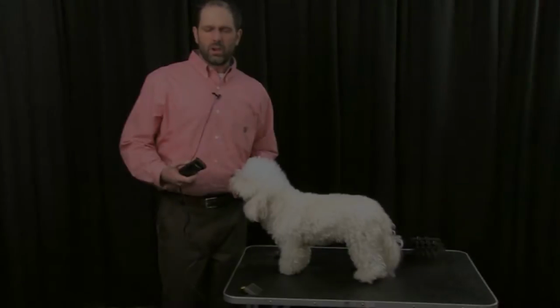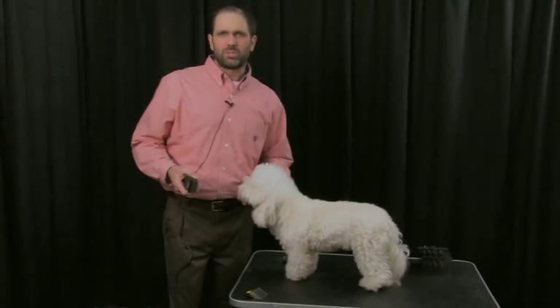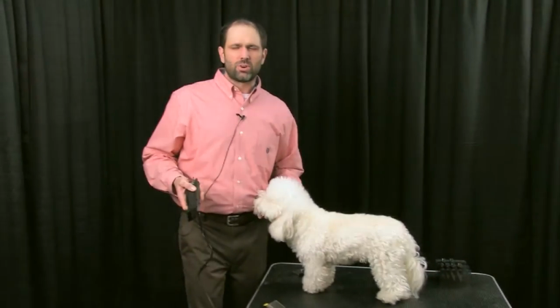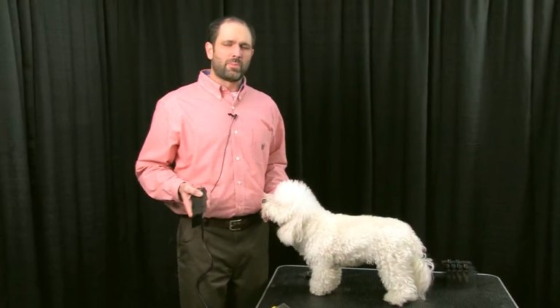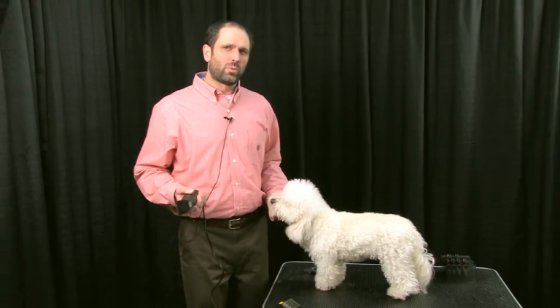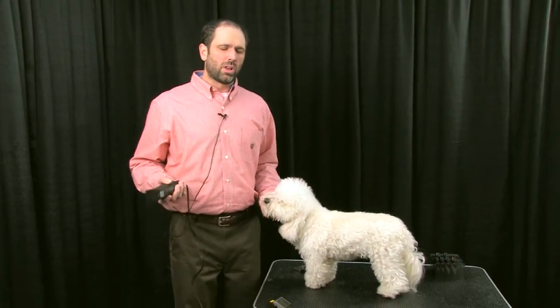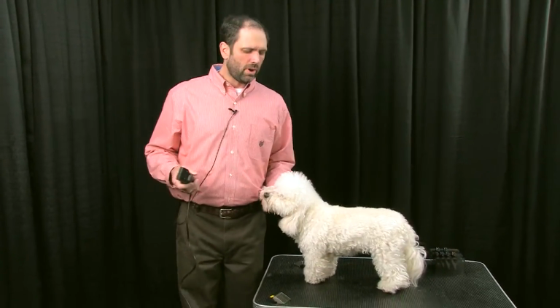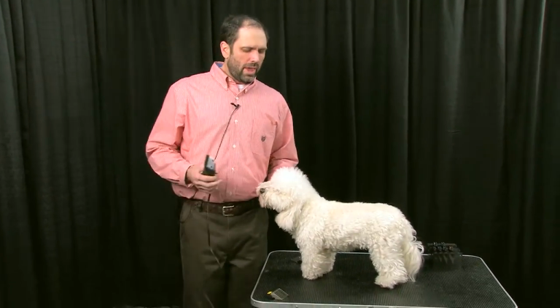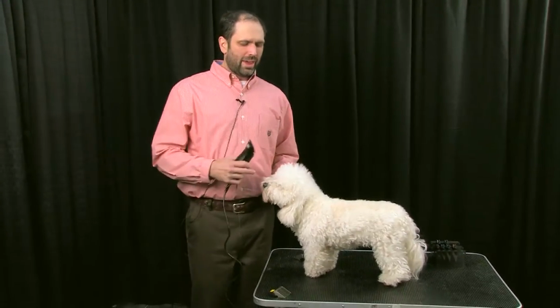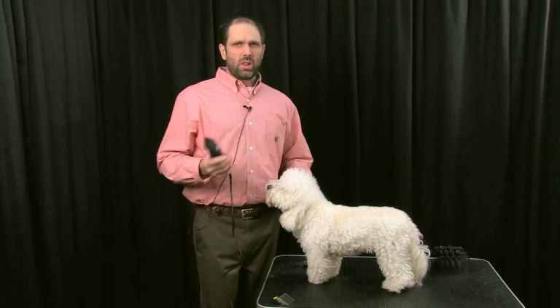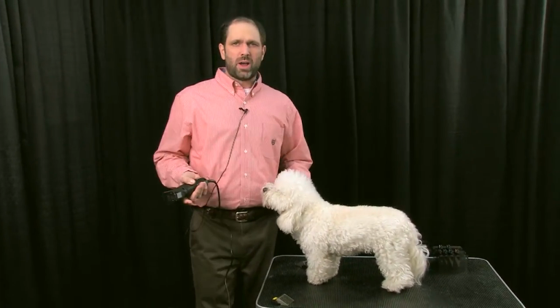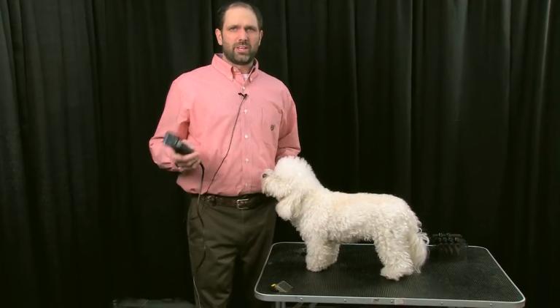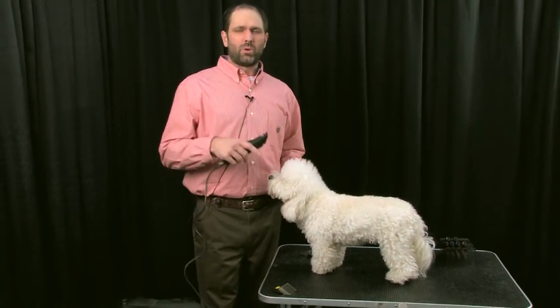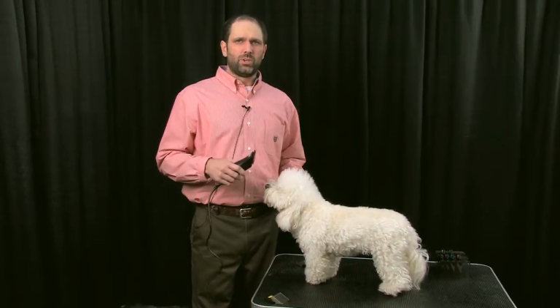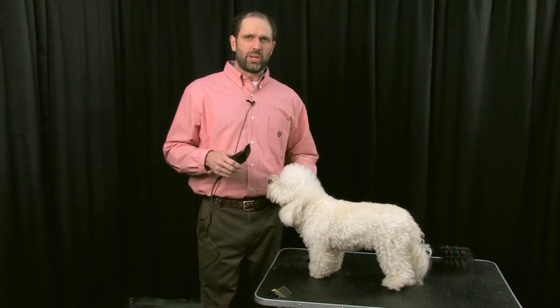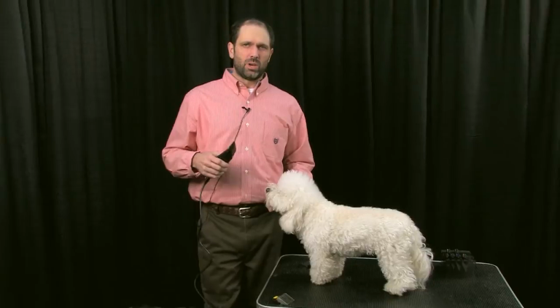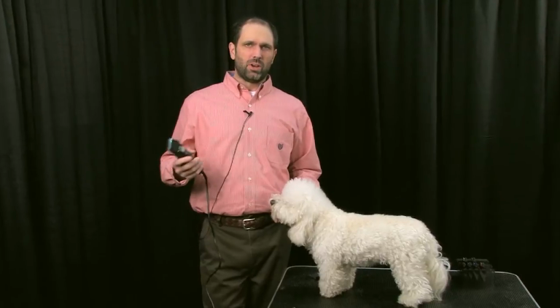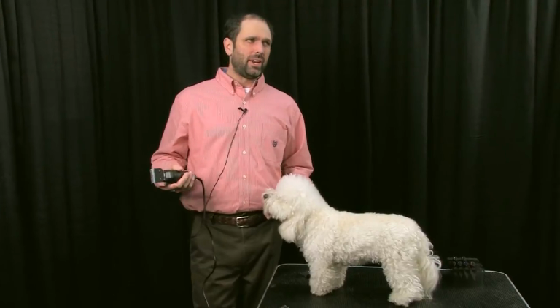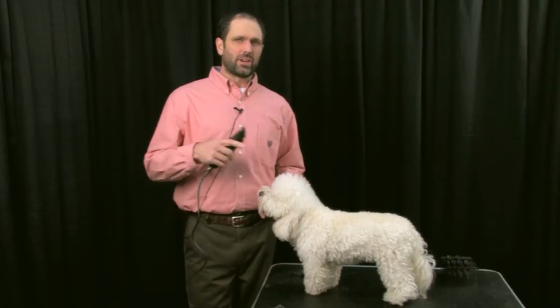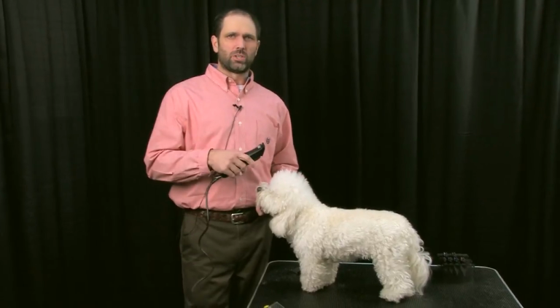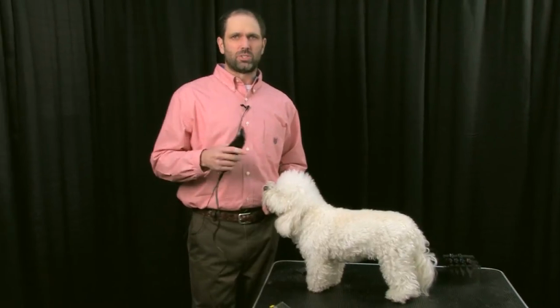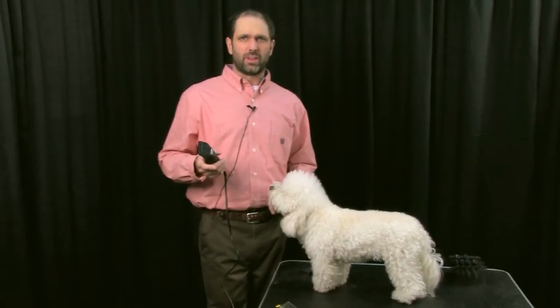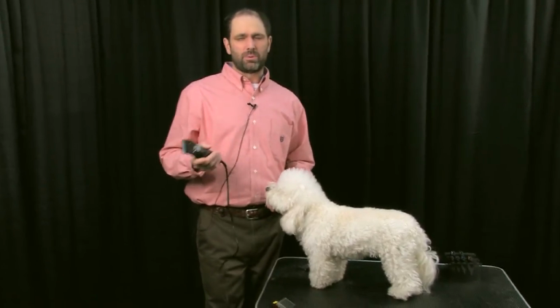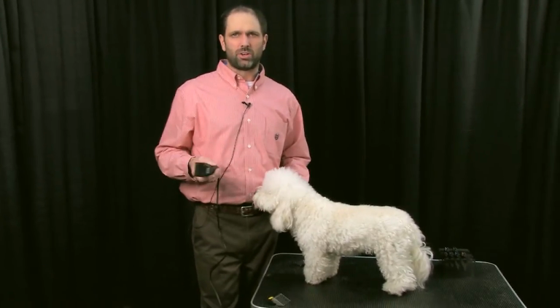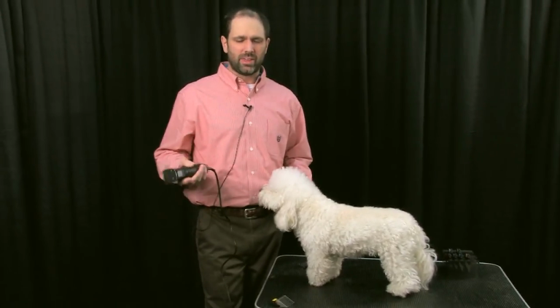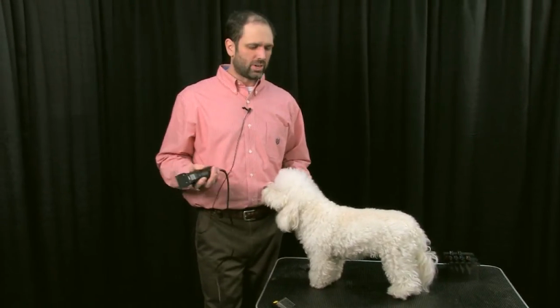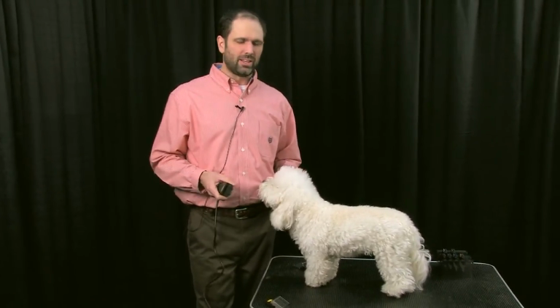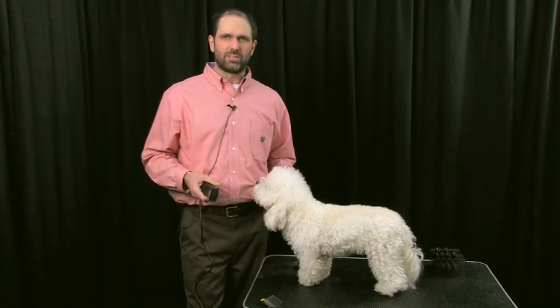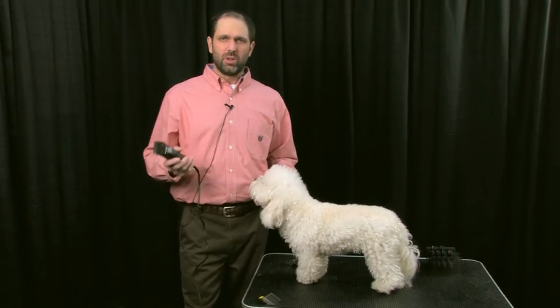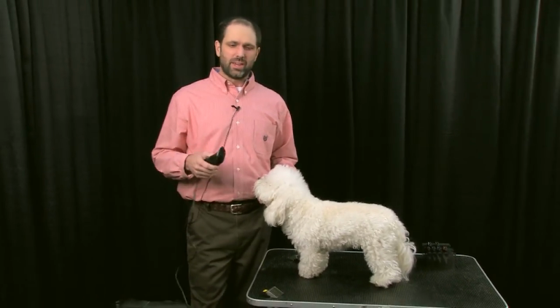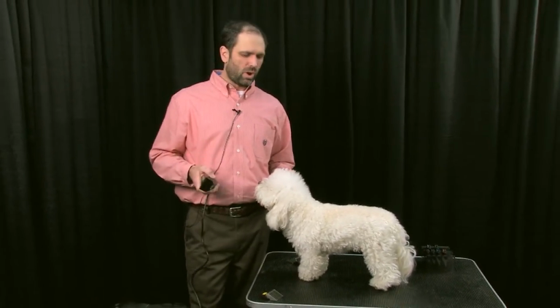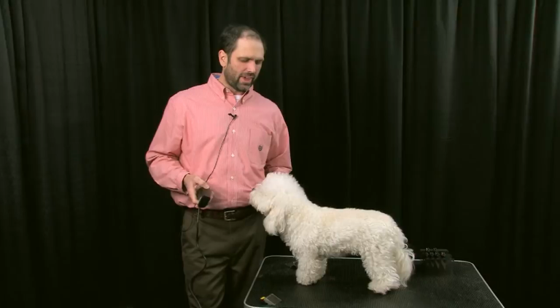I'm Jay Scruggs. I'm here with Wahl Clipper, and Wahl is sponsoring this hour on Ustream, so we don't get any commercials during the competition or anything that you're going to see live. Thanks to Wahl for that.